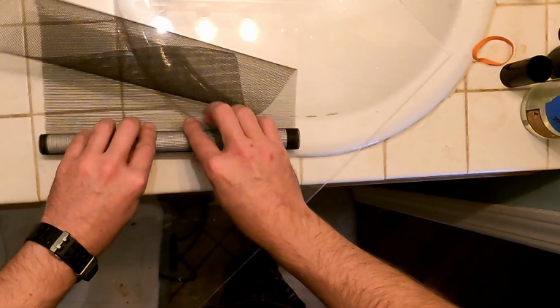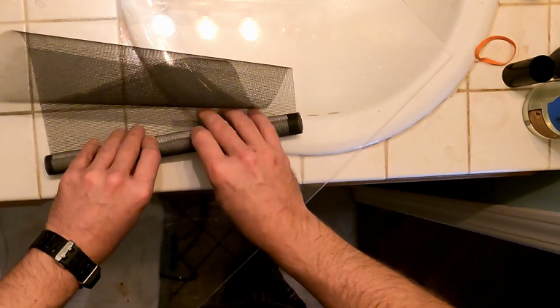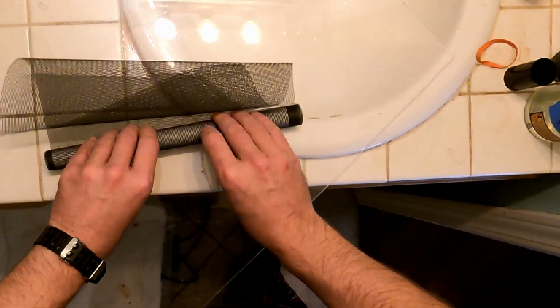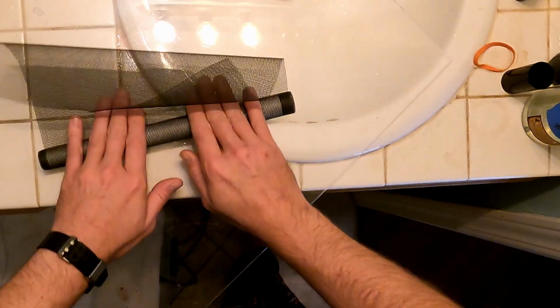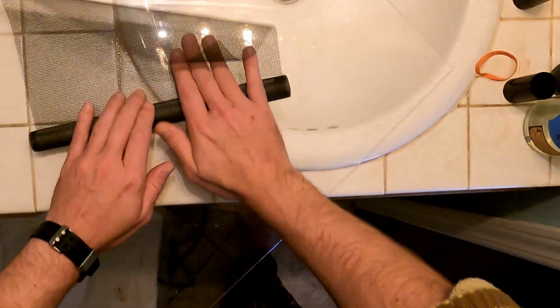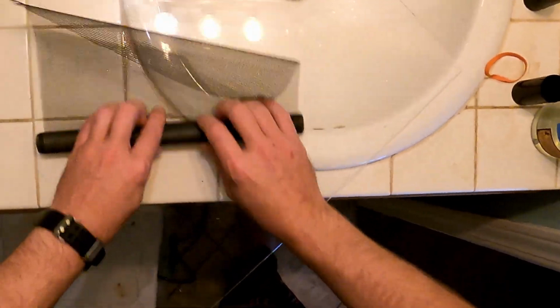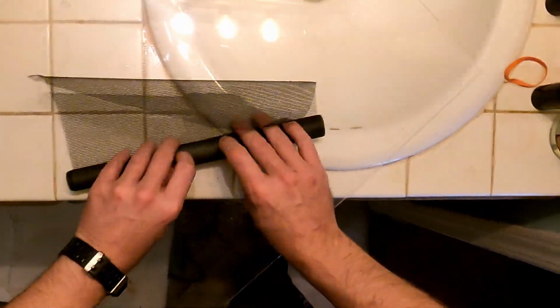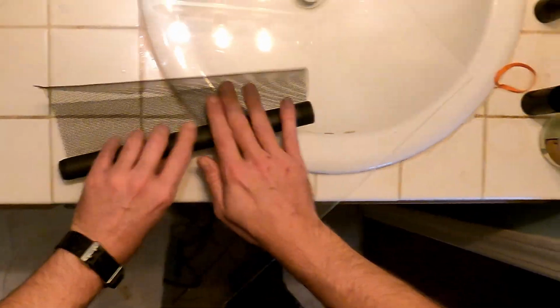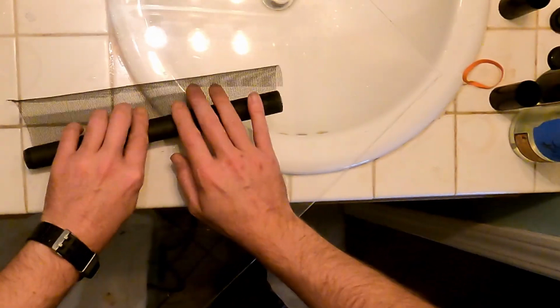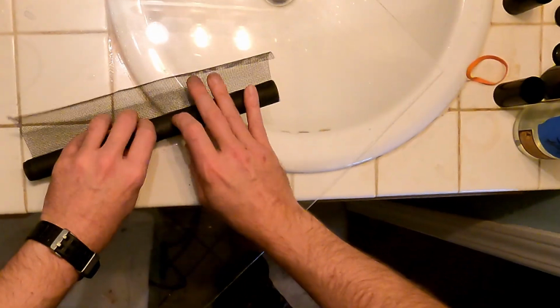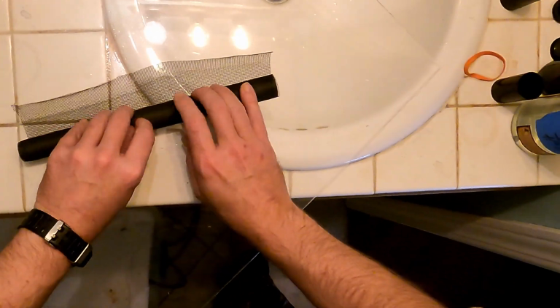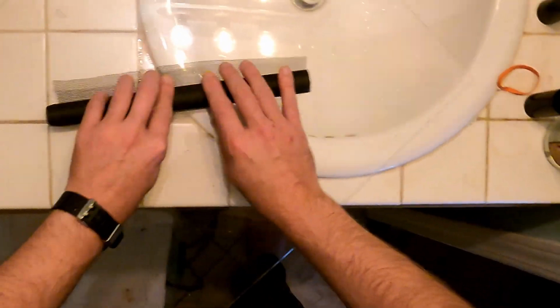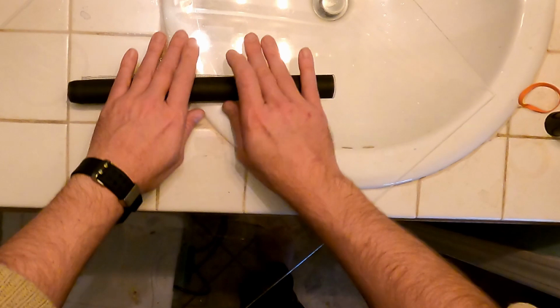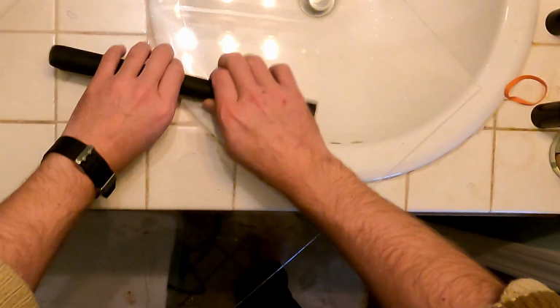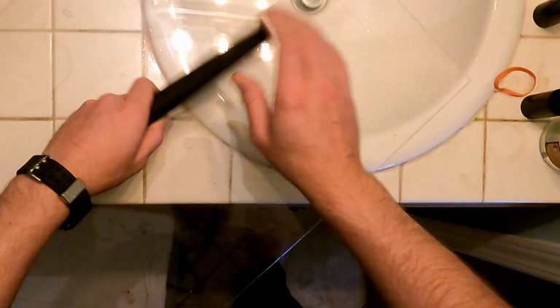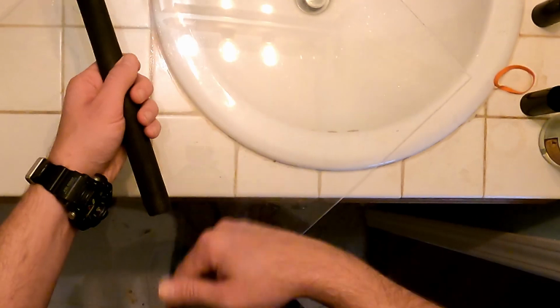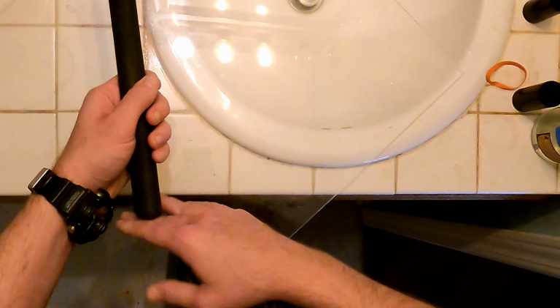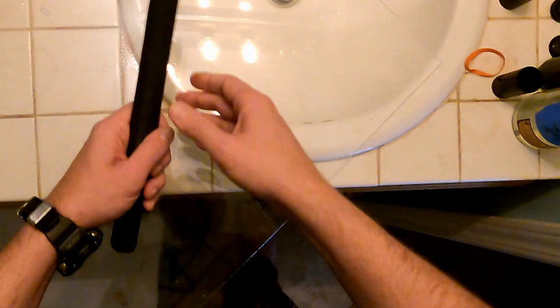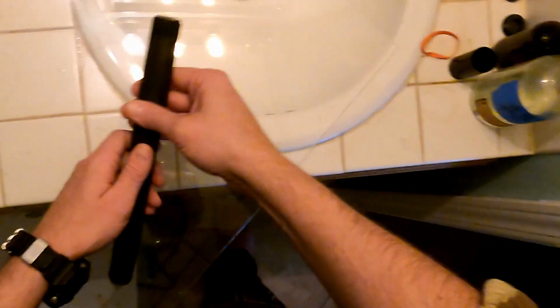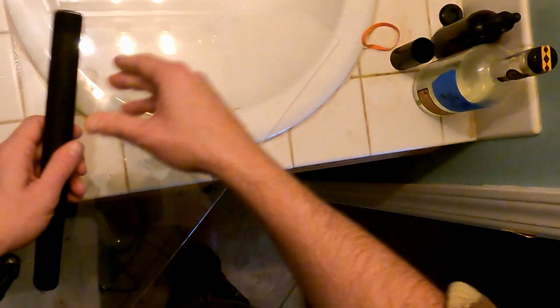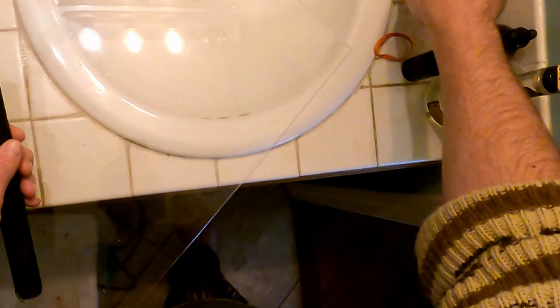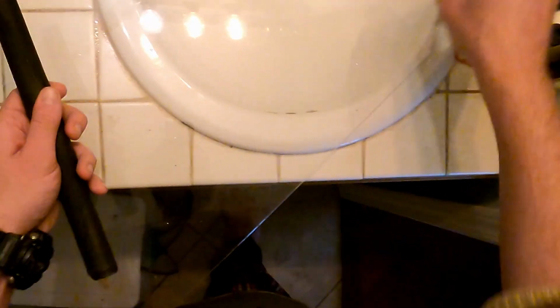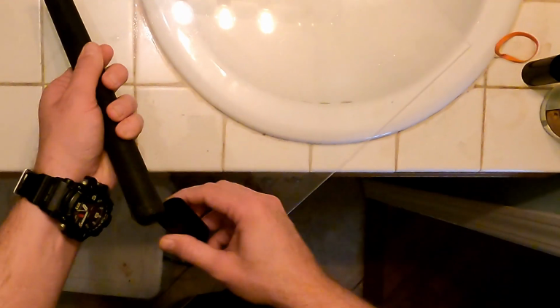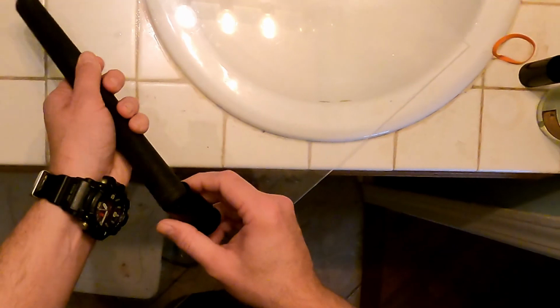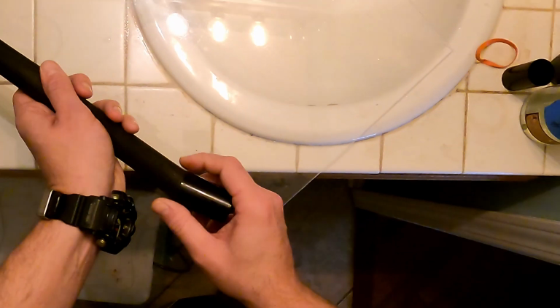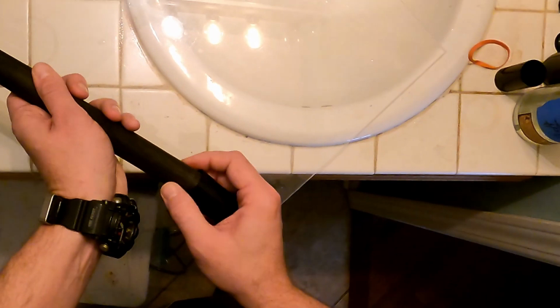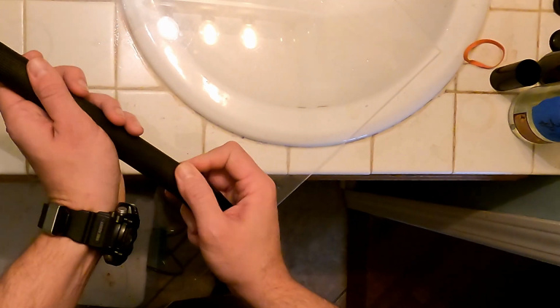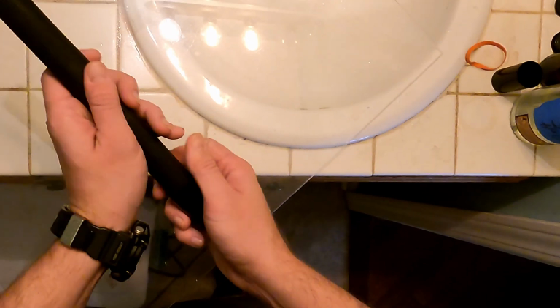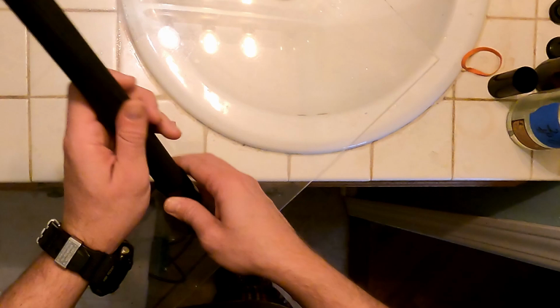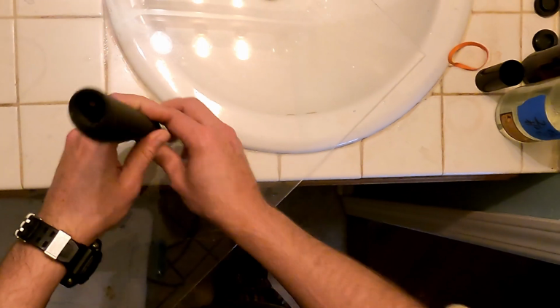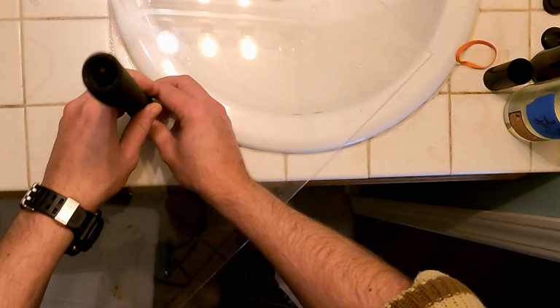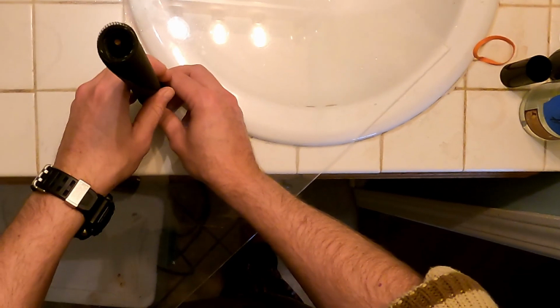Don't roll it up too tight. Roll it about the size of the film canisters — about an inch wide or so. Then on go the film canisters.